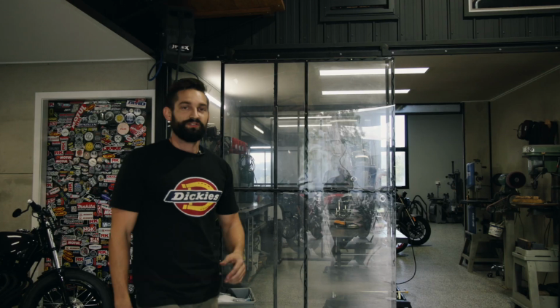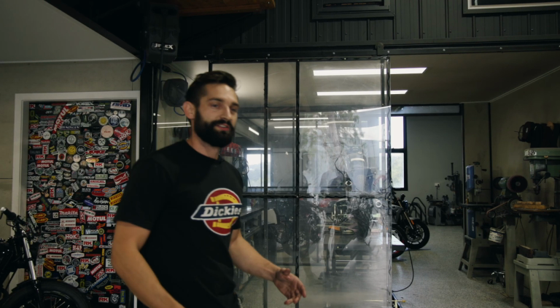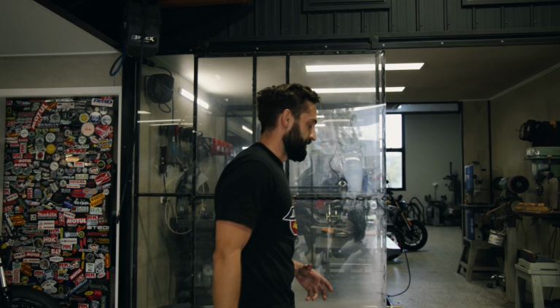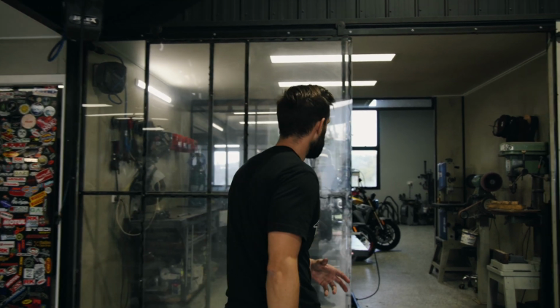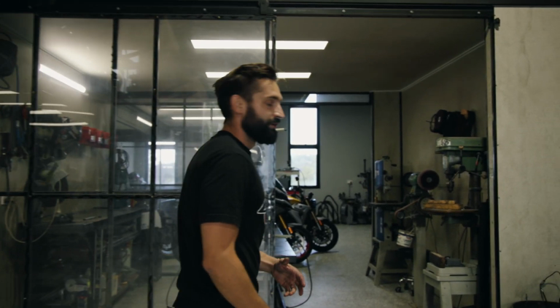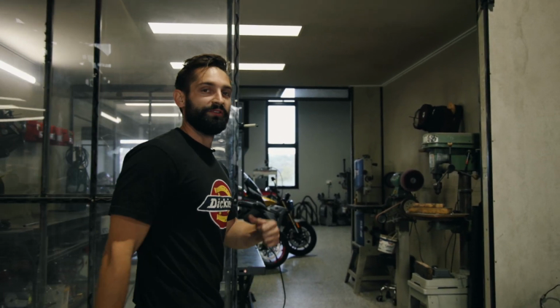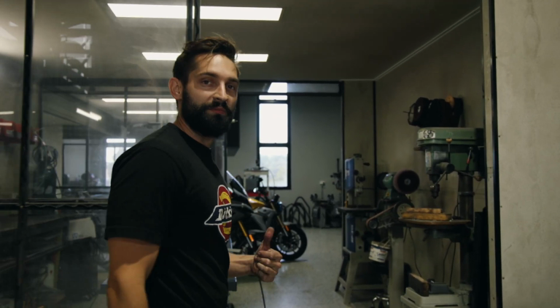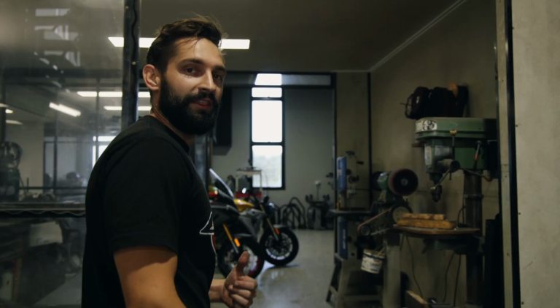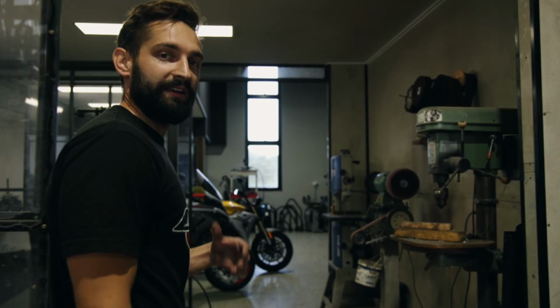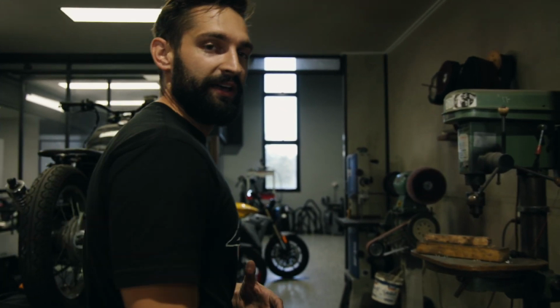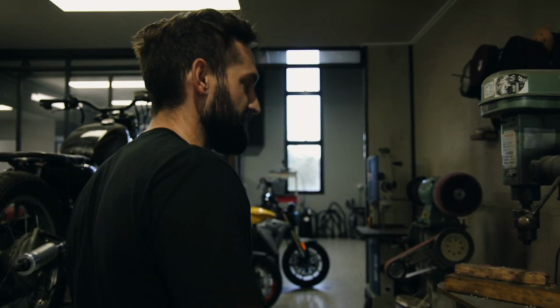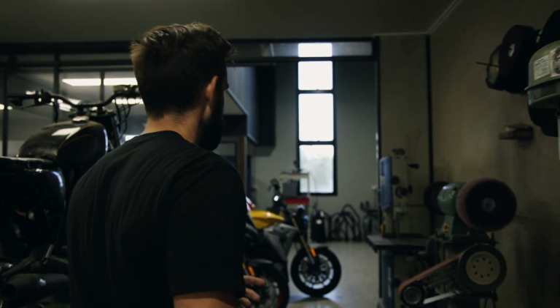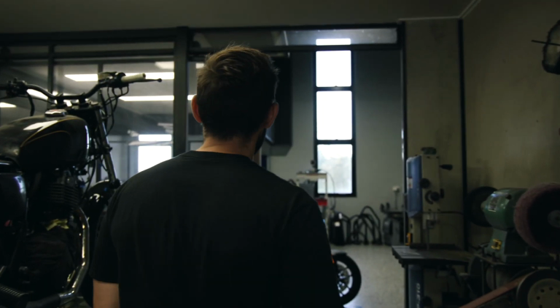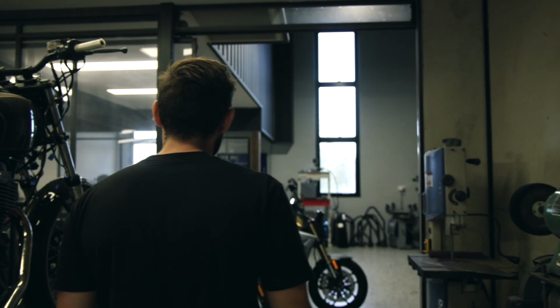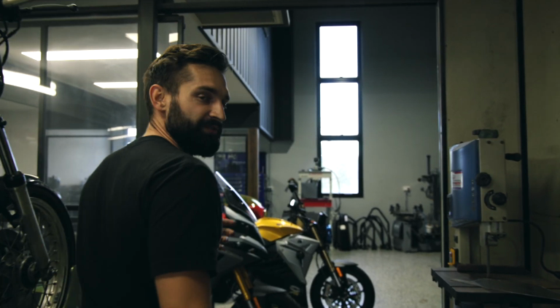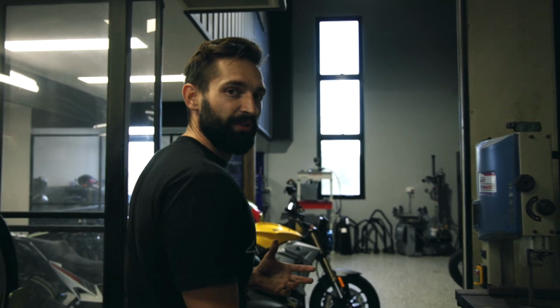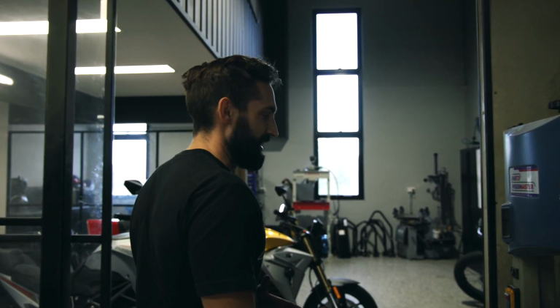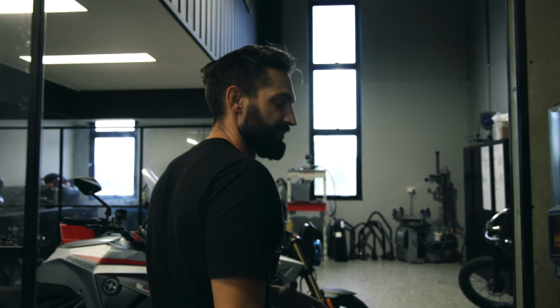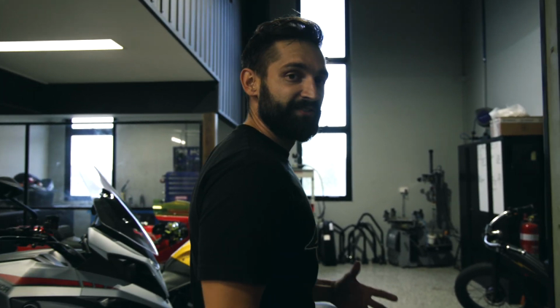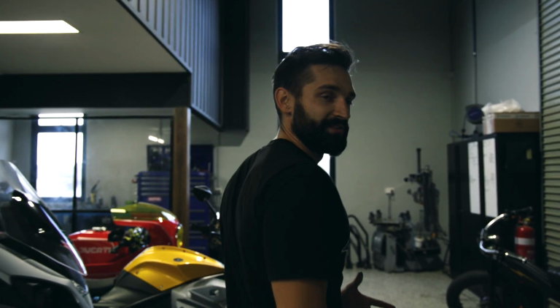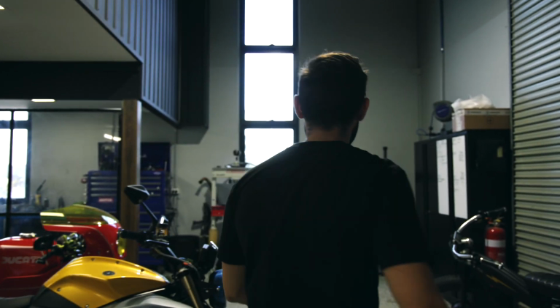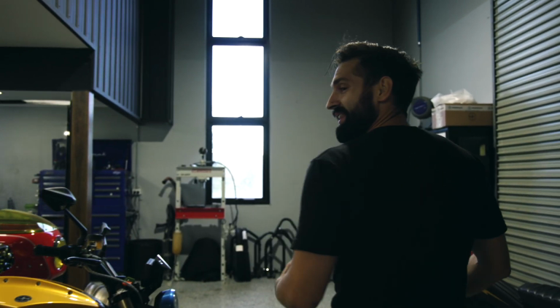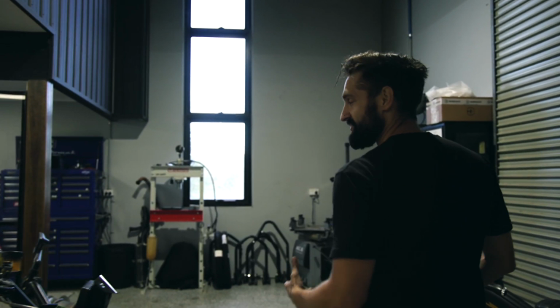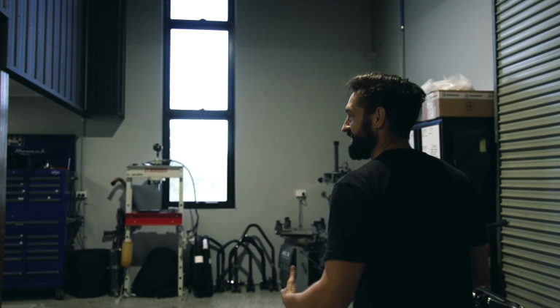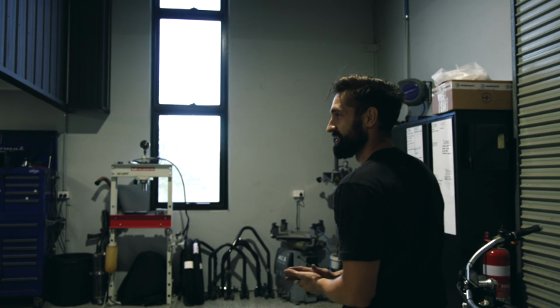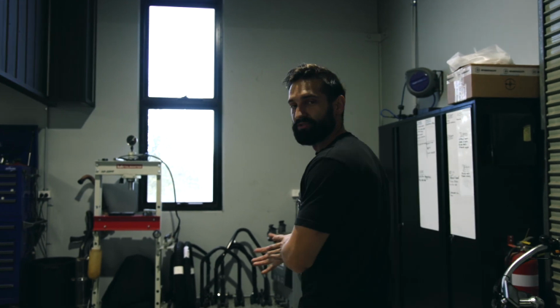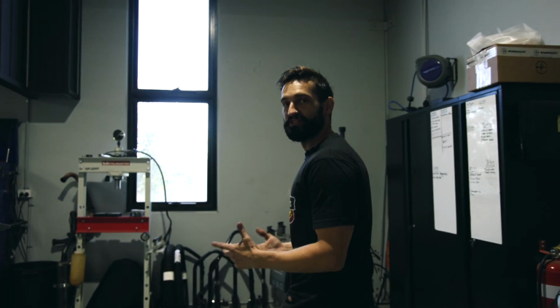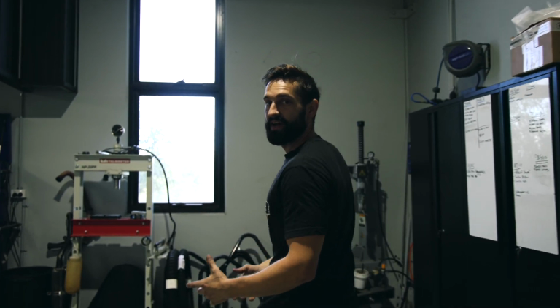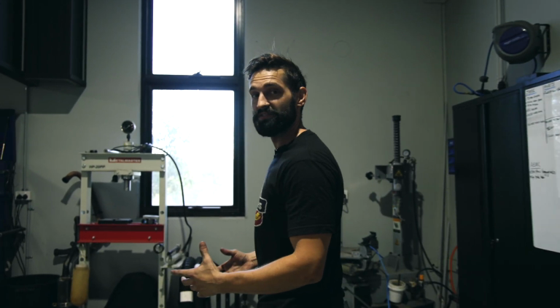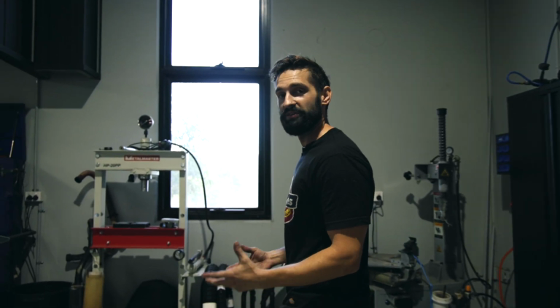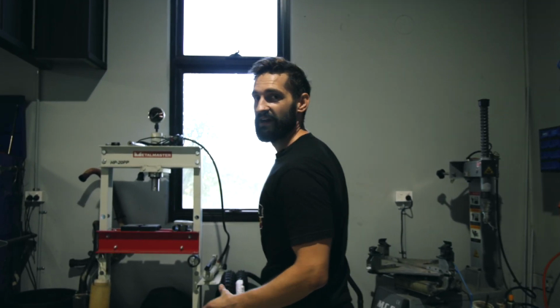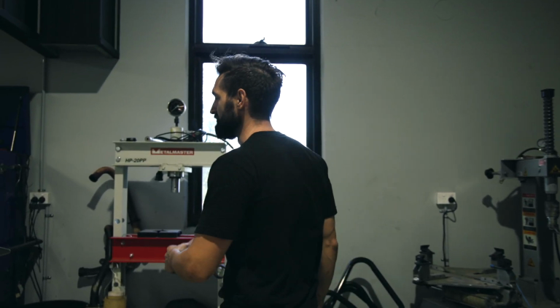So when a customer first comes in, we generally drop their bike out the back into our engine building and clean room. This is where we strip all of our bikes down, take stock on what's going on, and then we run some mechanical tests to make sure the engine's okay. If it's not, we tear it down for a rebuild.